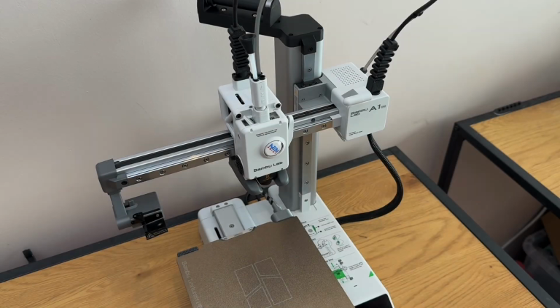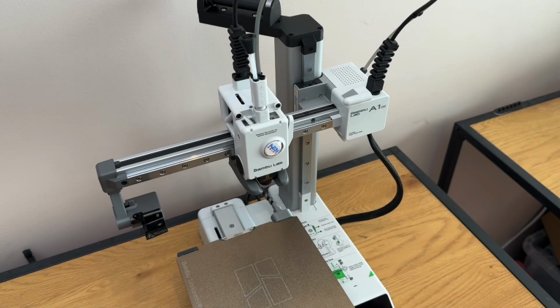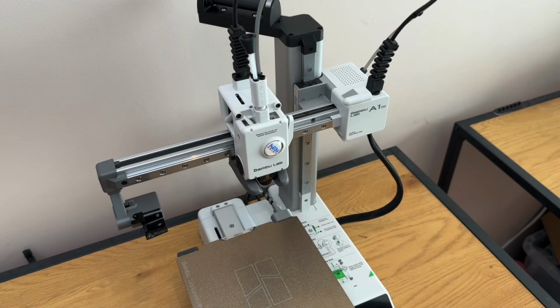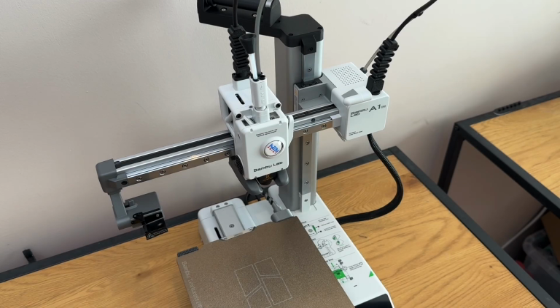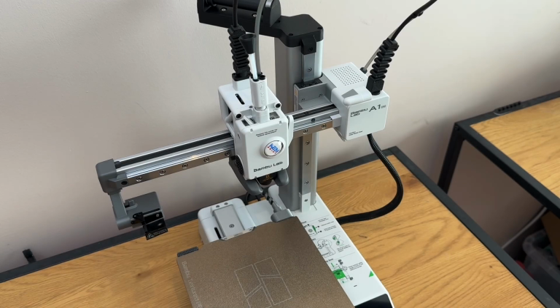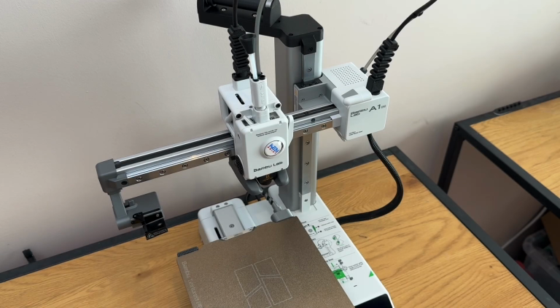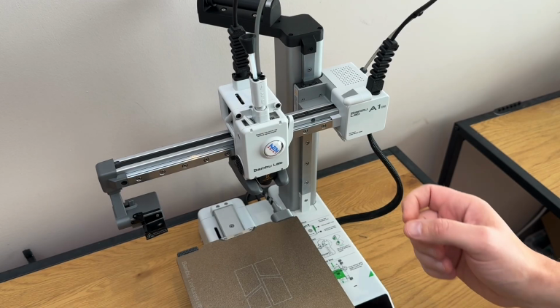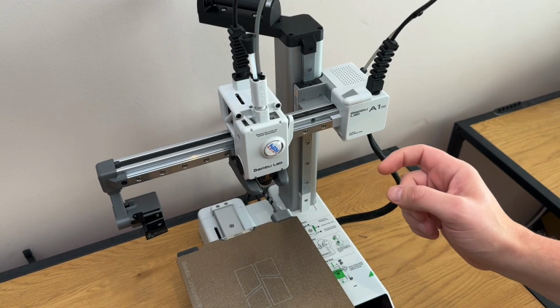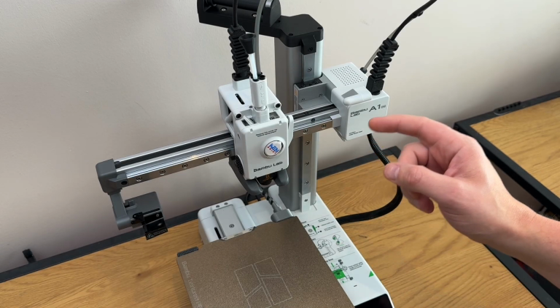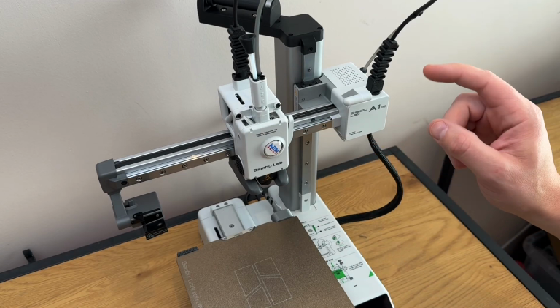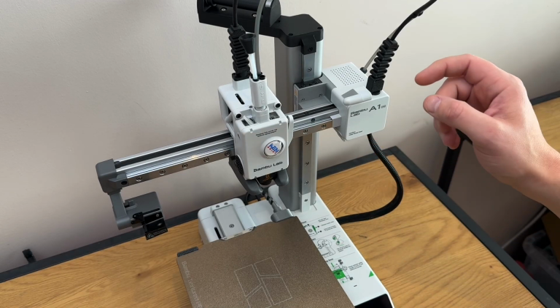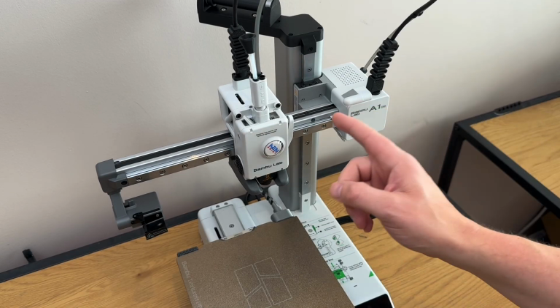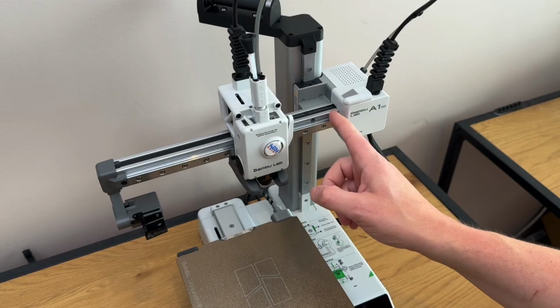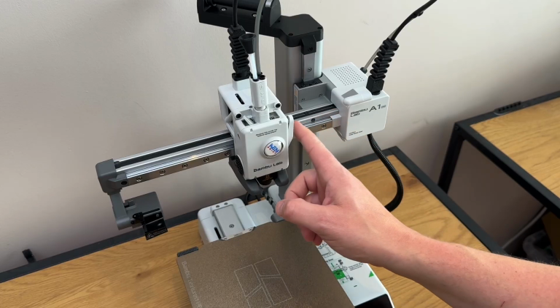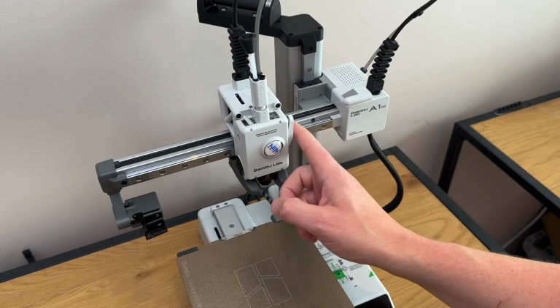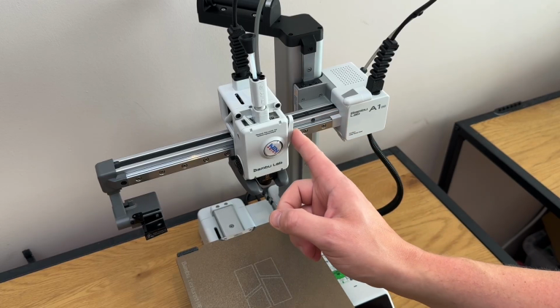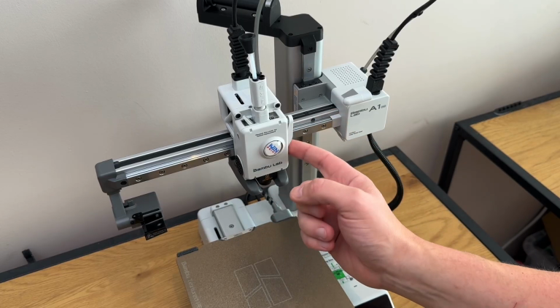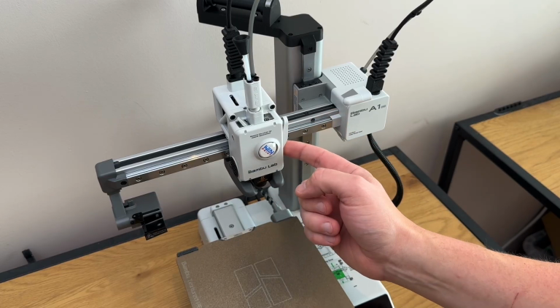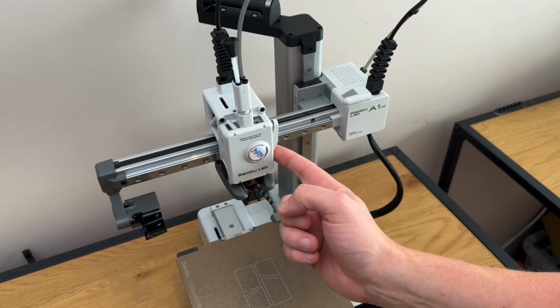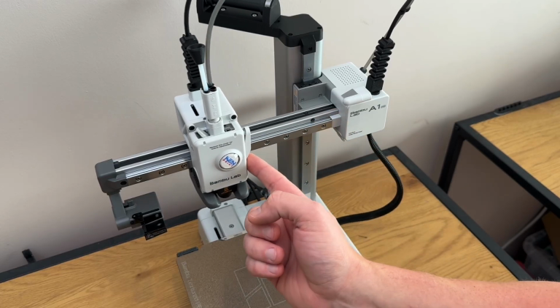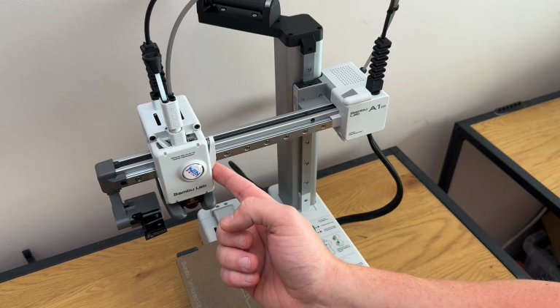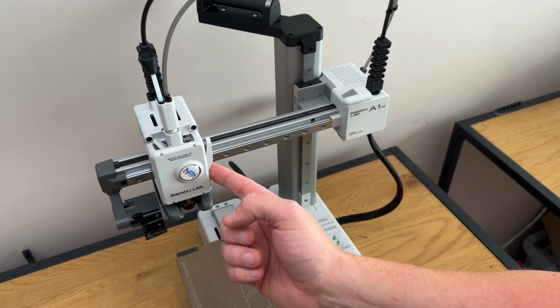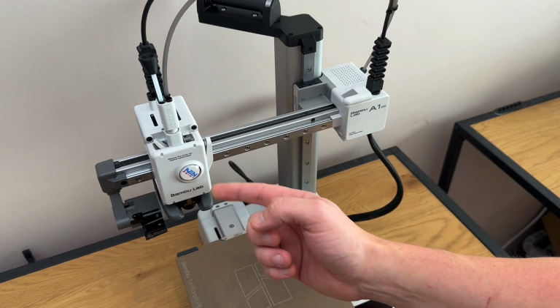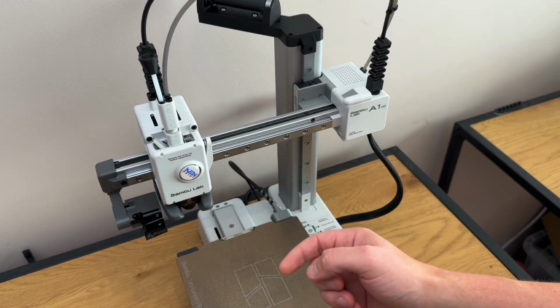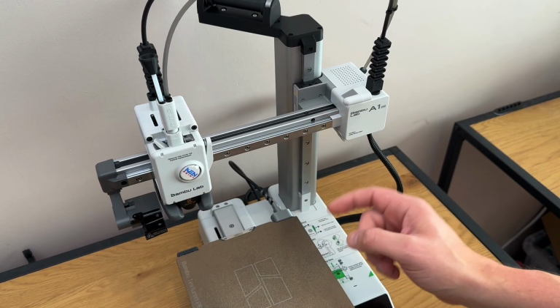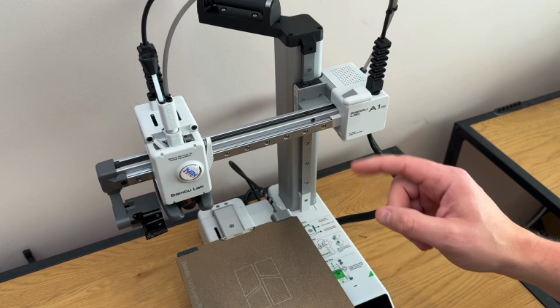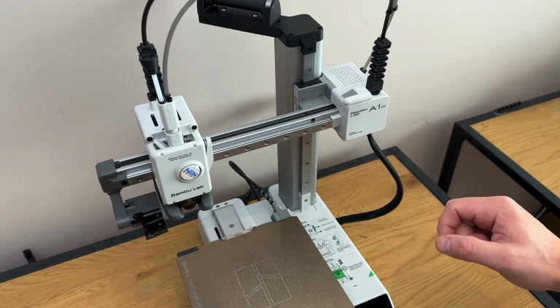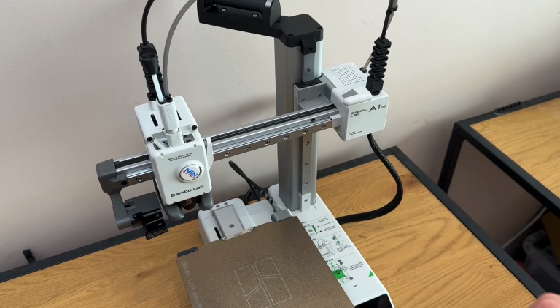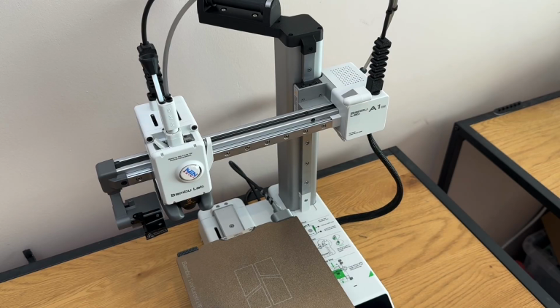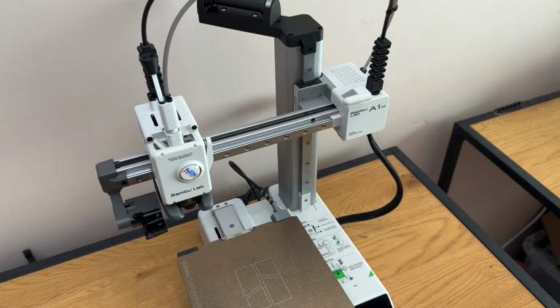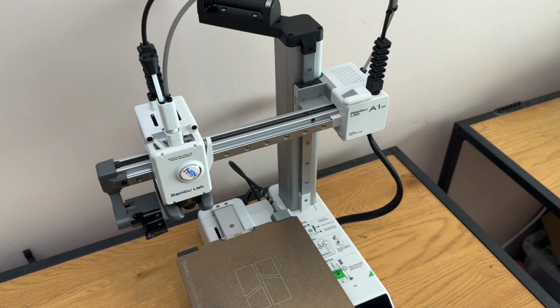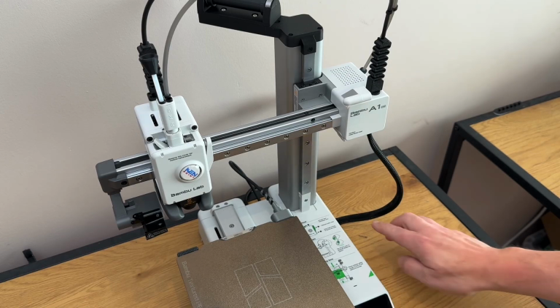Hey guys, so in tonight's video I'm going to take a look at adjusting the x-axis belt on the A1 Mini. I don't think there's an adjustment on it, but I'm going to try my best to try and get it straight anyway.